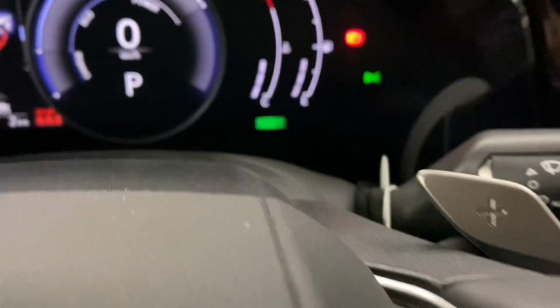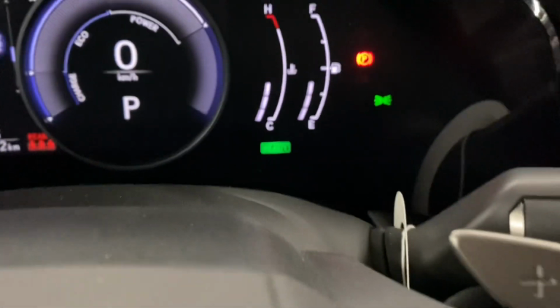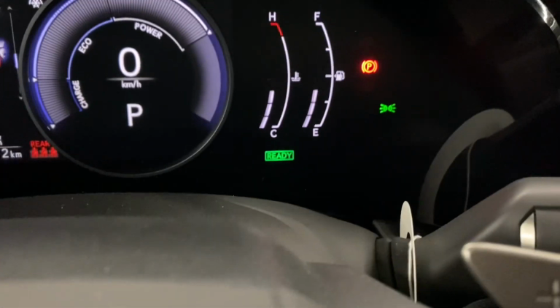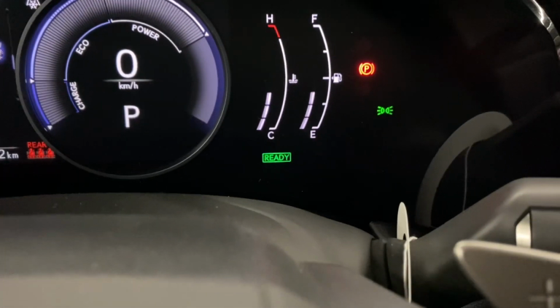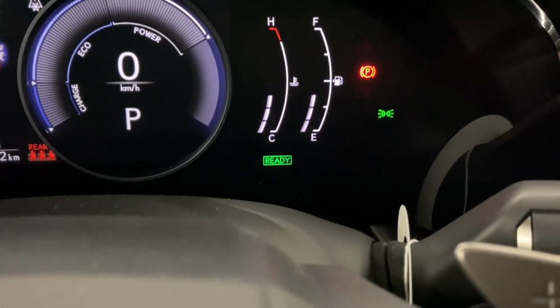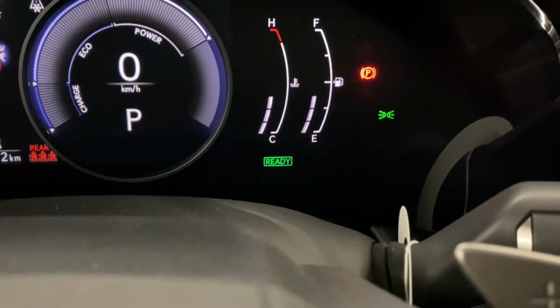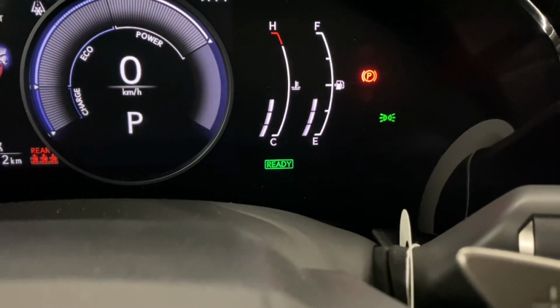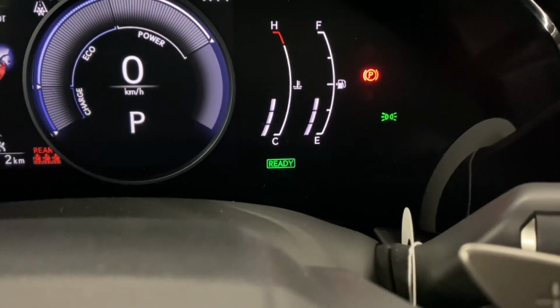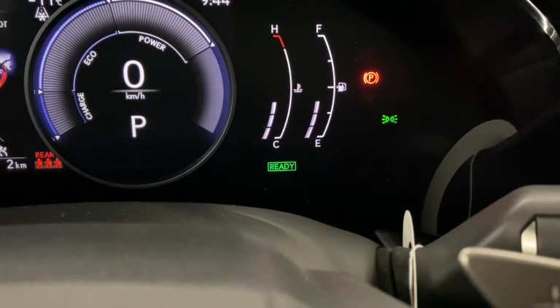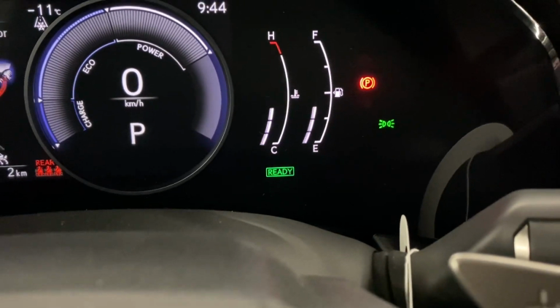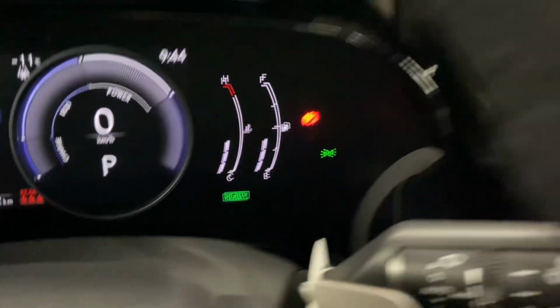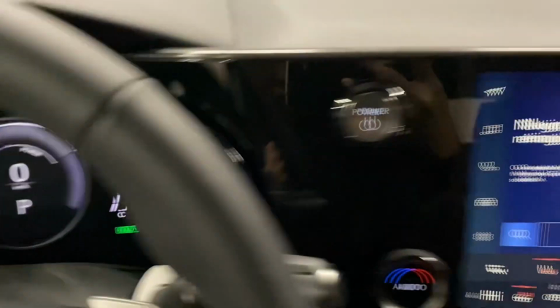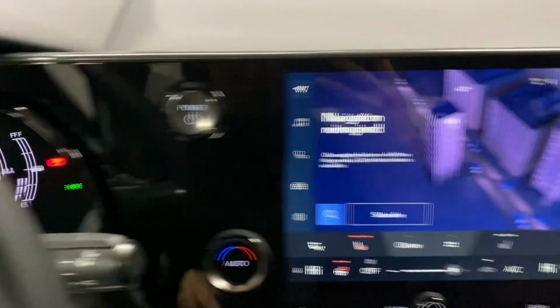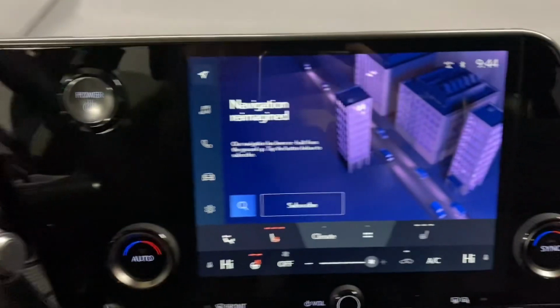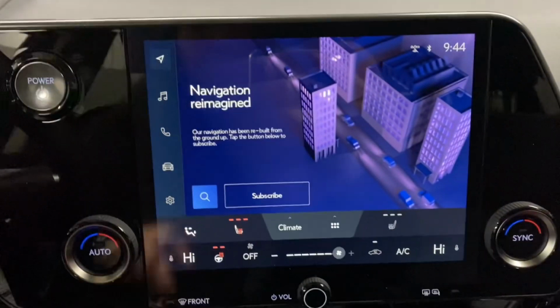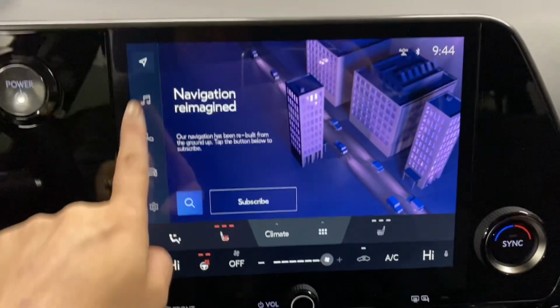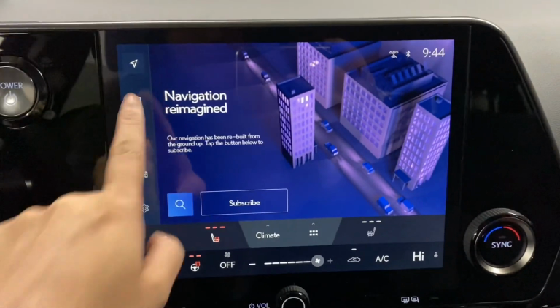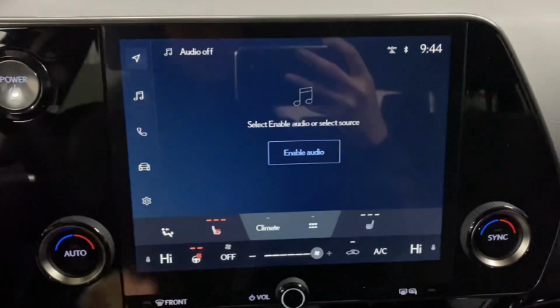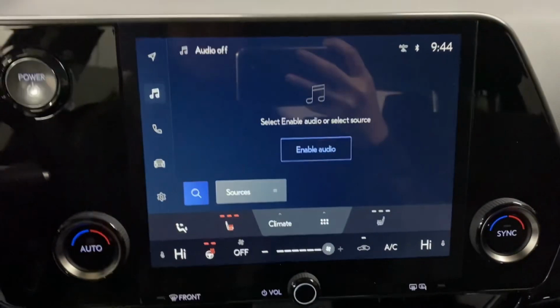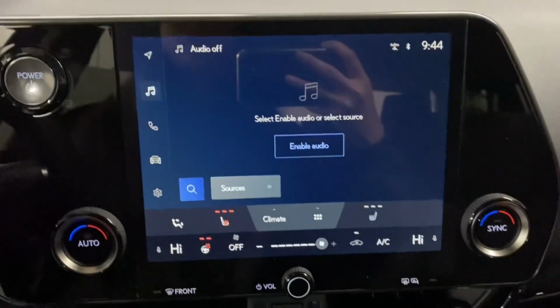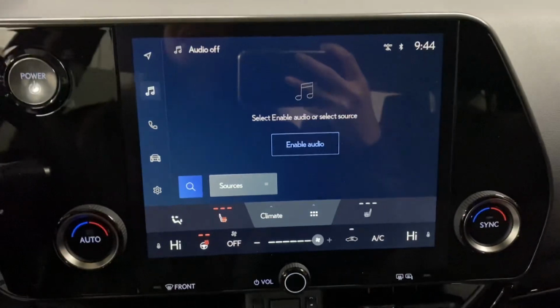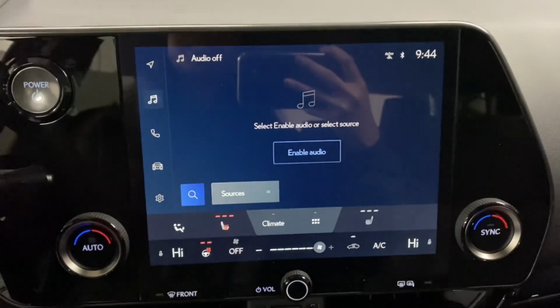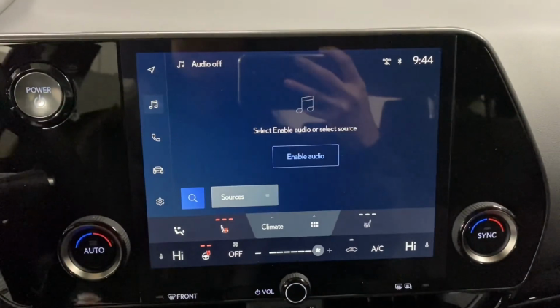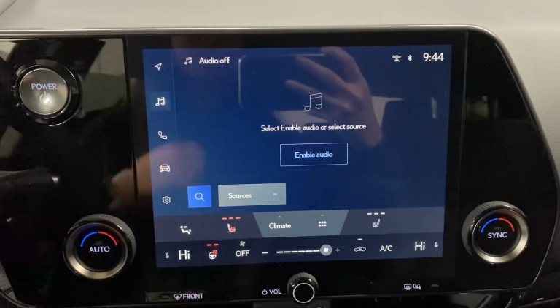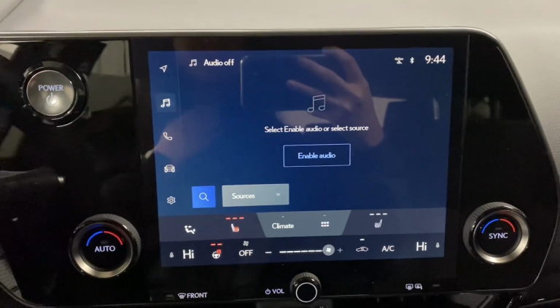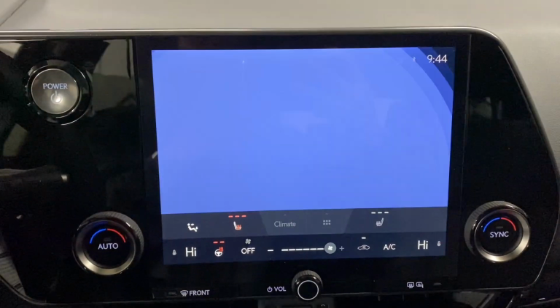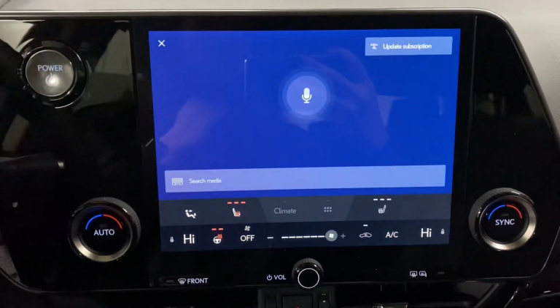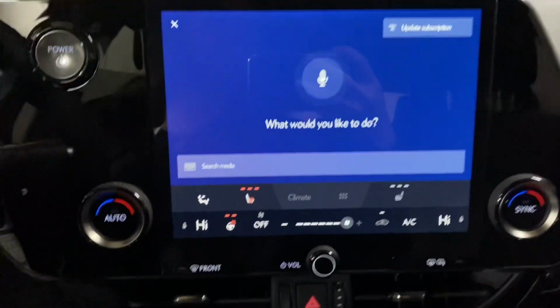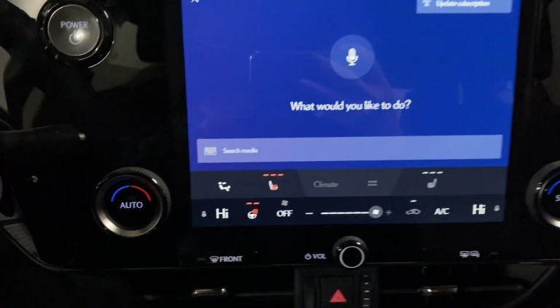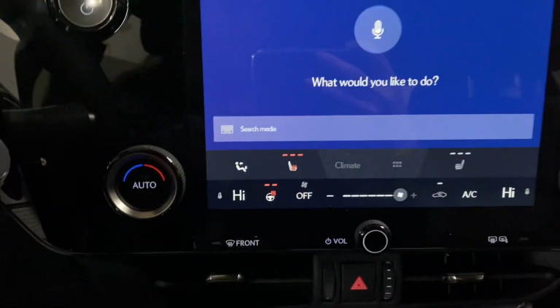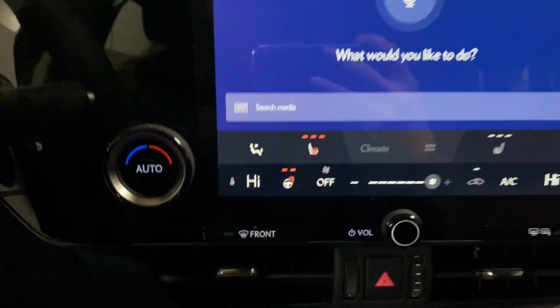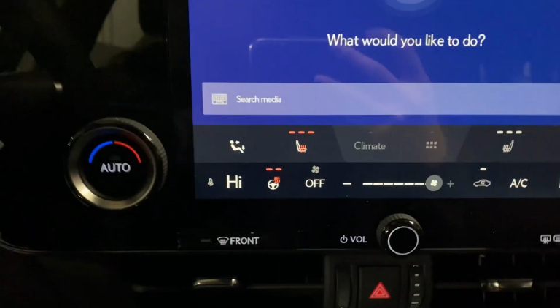On your dash, you can also see 'Ready' in the bottom corner when the vehicle is on and ready to be driven. You have a touchscreen display in the middle with Lexus Interface, where you can say 'Hey Lexus' to request any command.